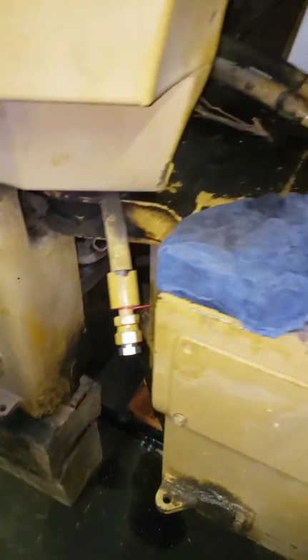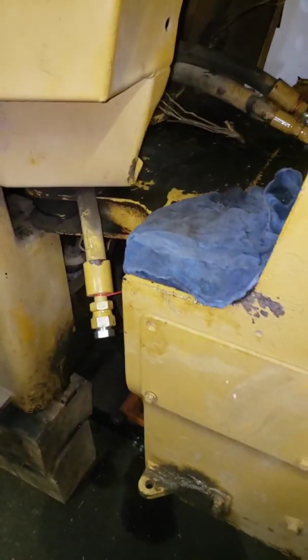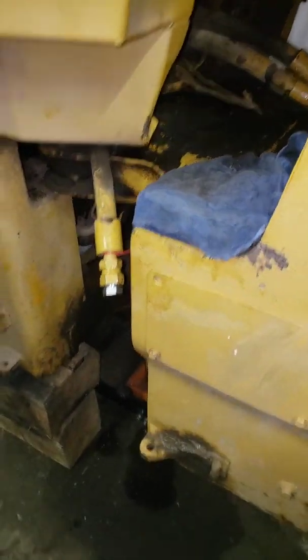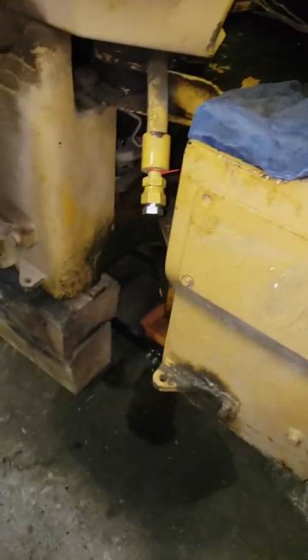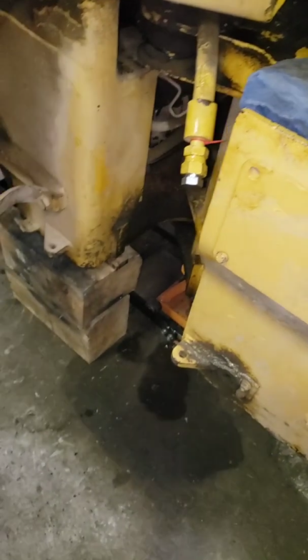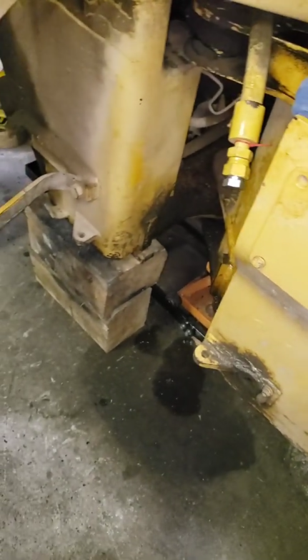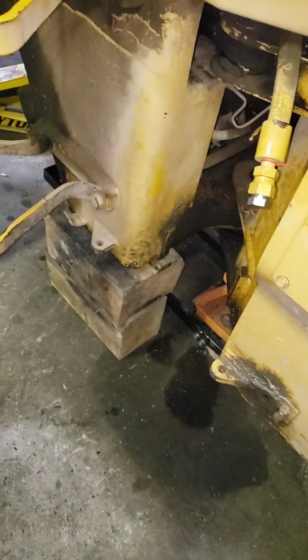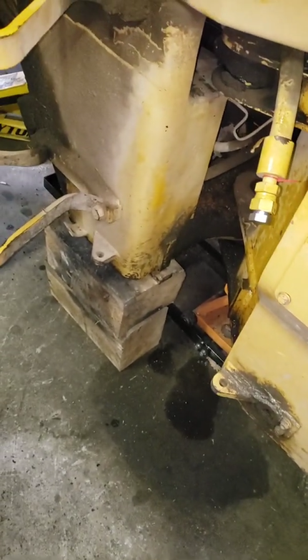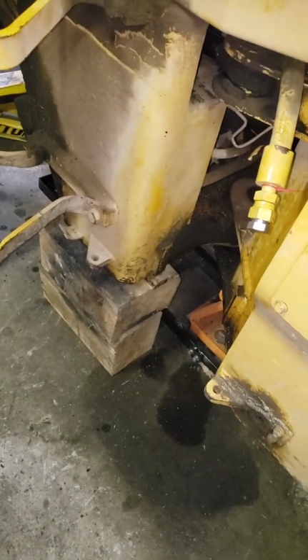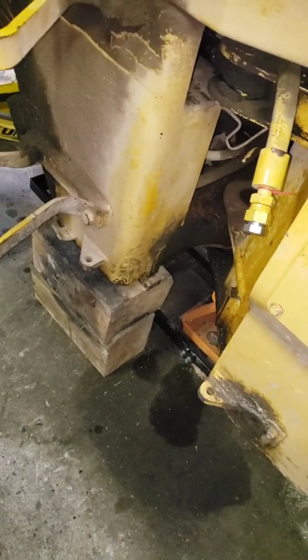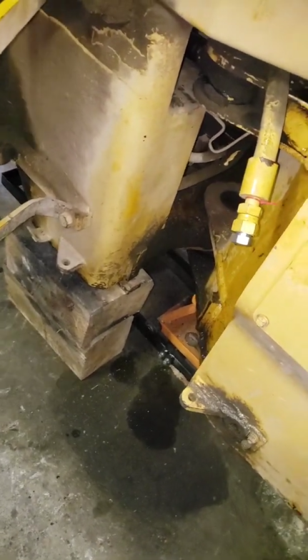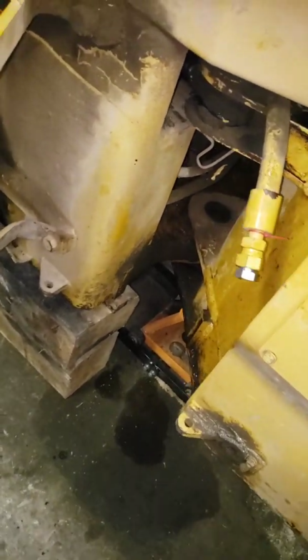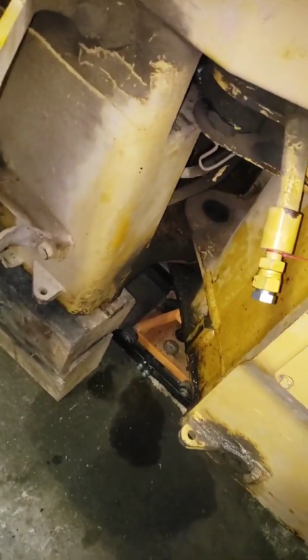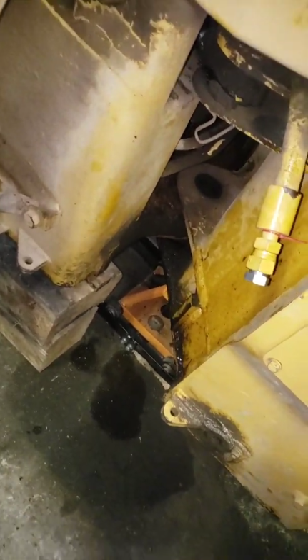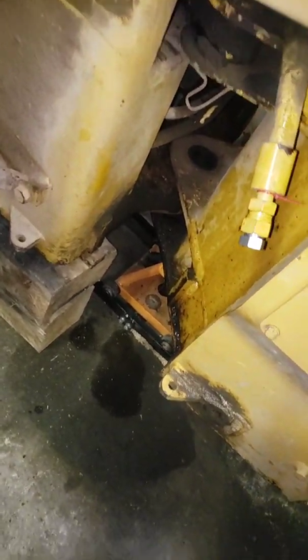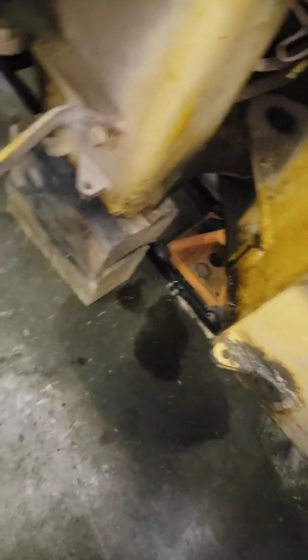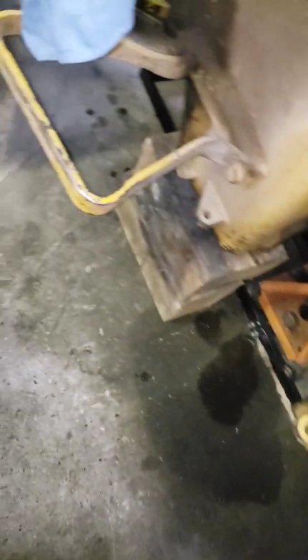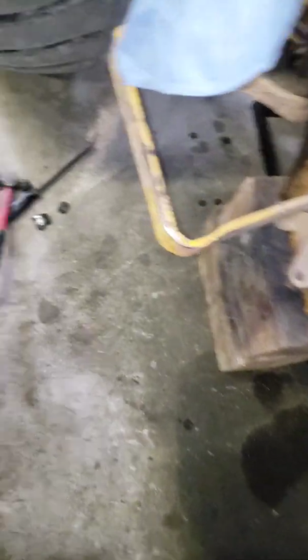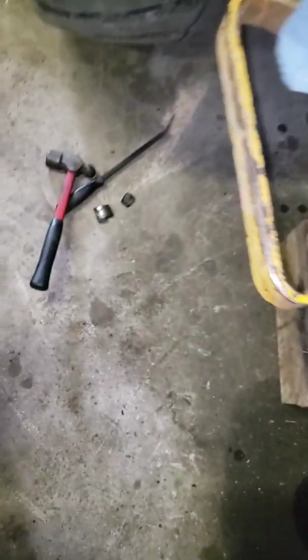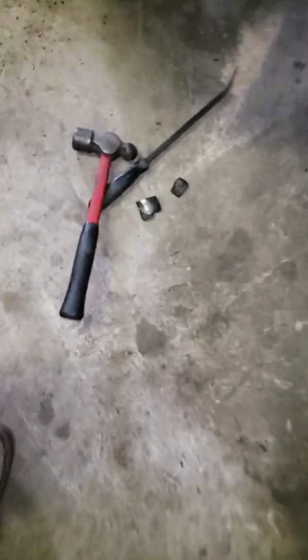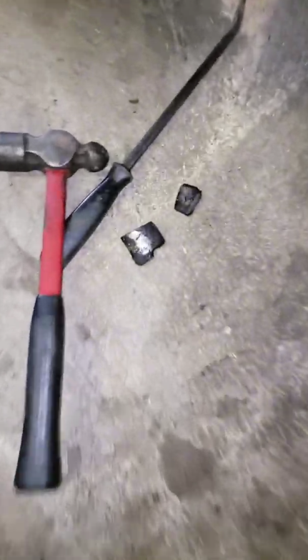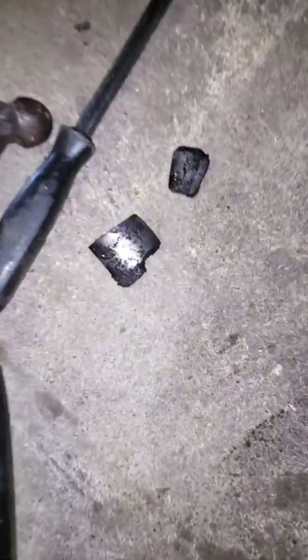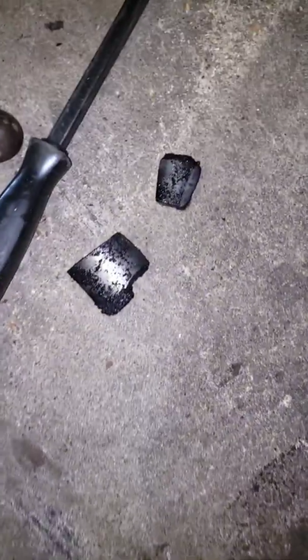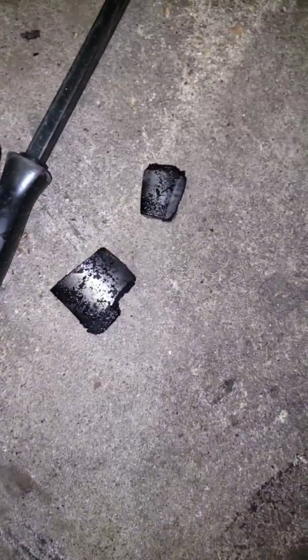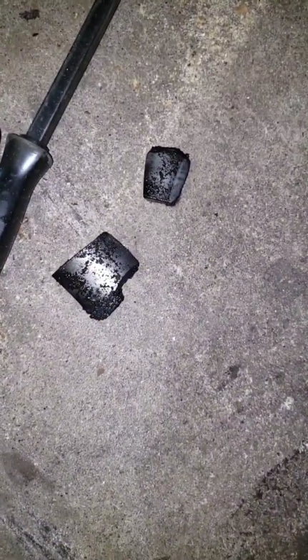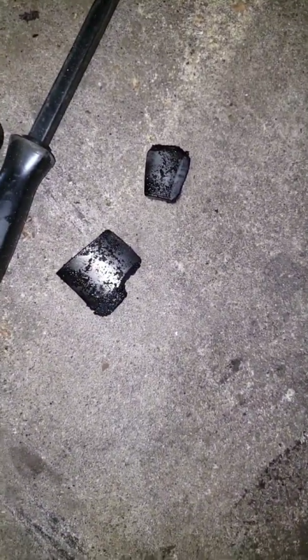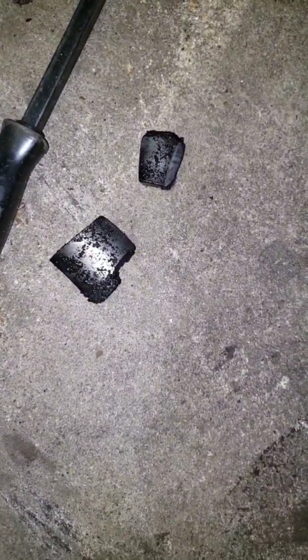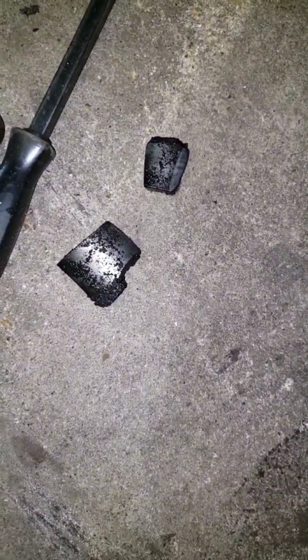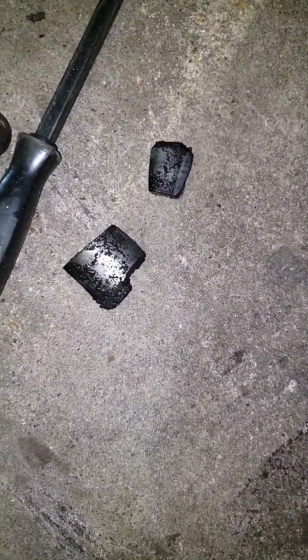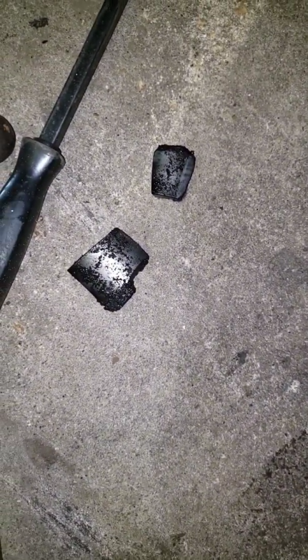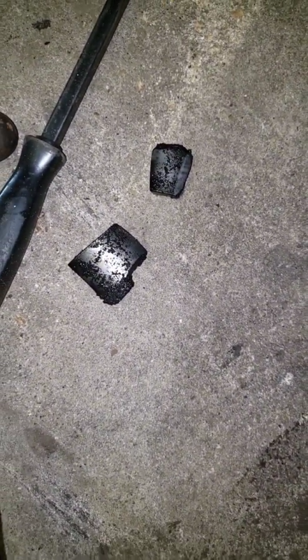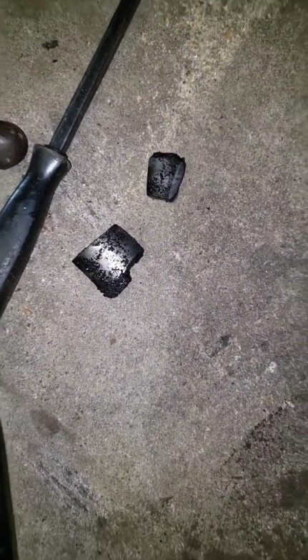Then we'll see what kind of damage we got, which looks pretty severe. The bearings are in pieces out of the bottom — it looks like we've got some pretty good damage there.